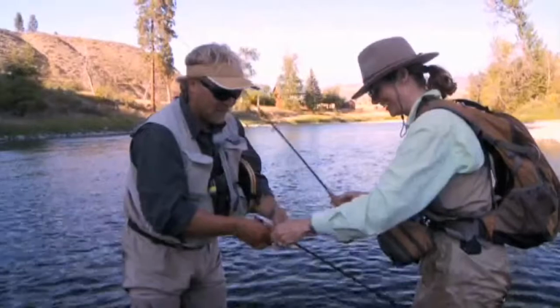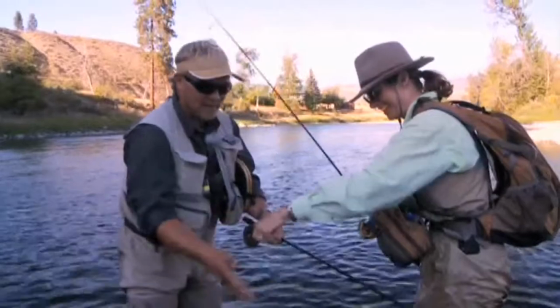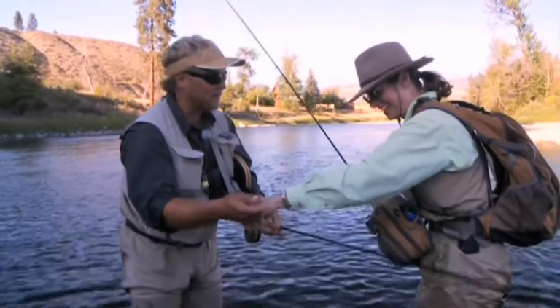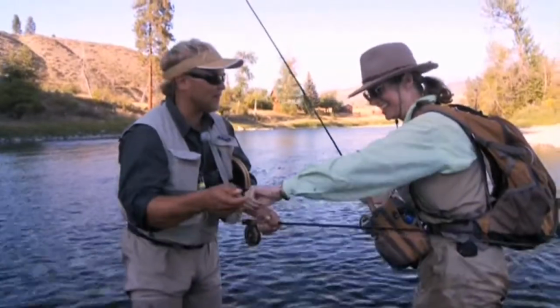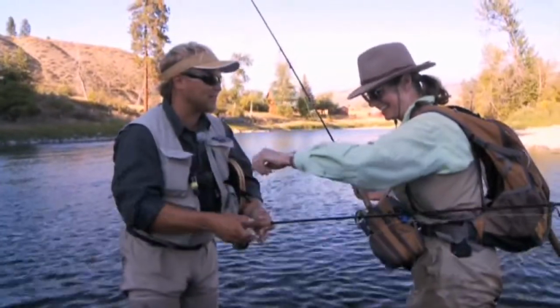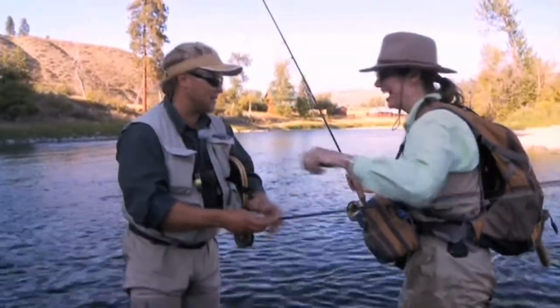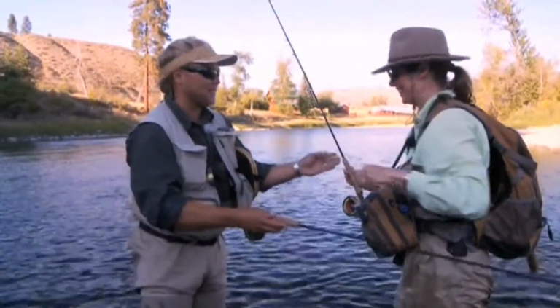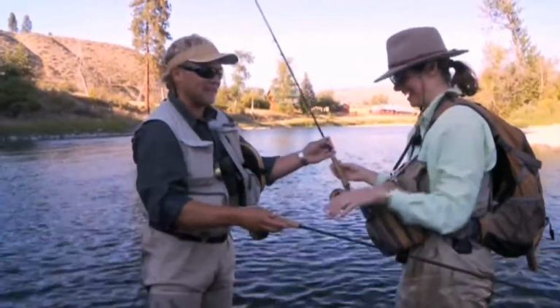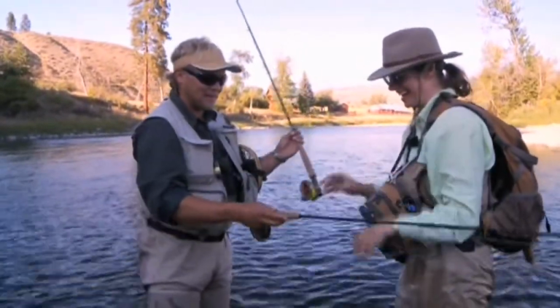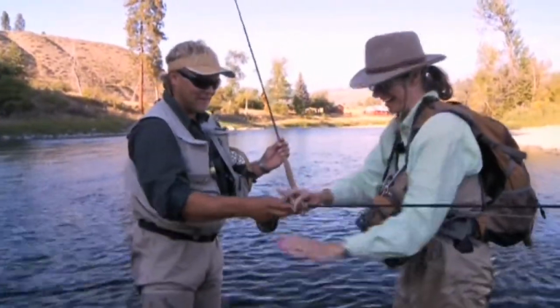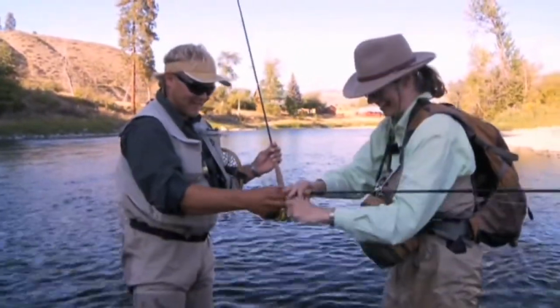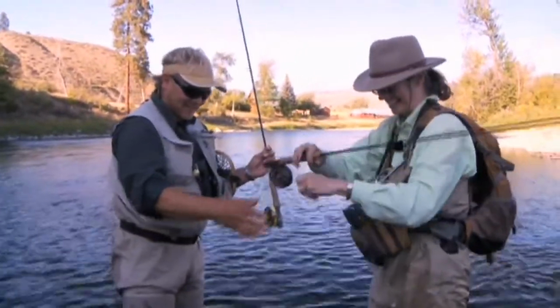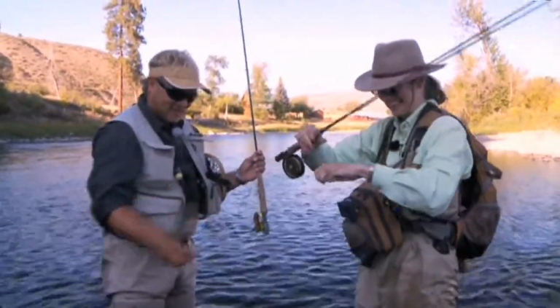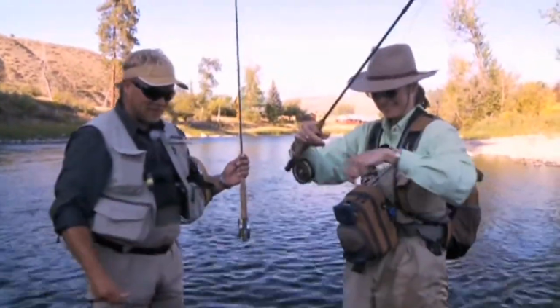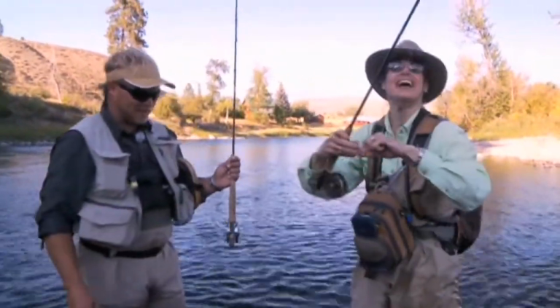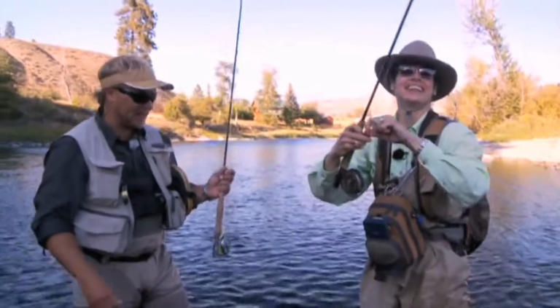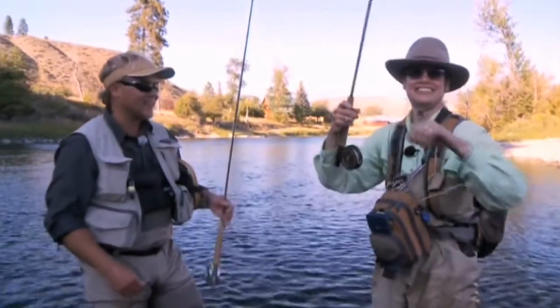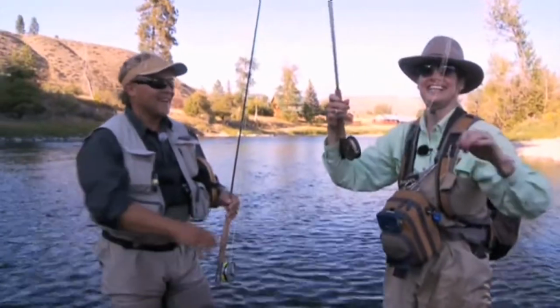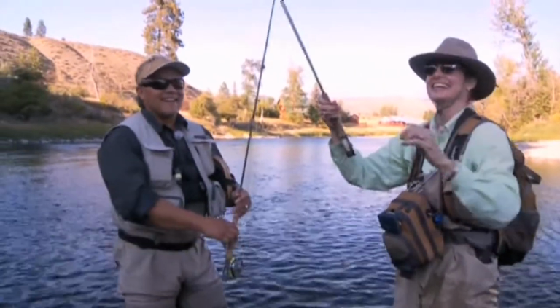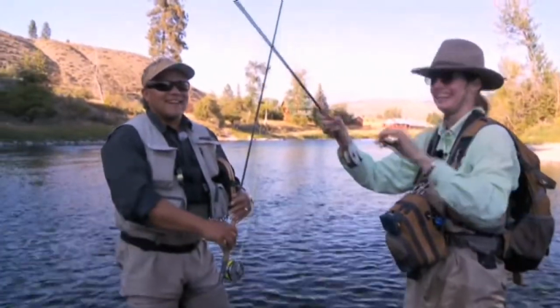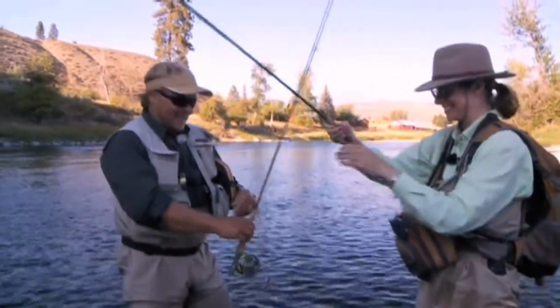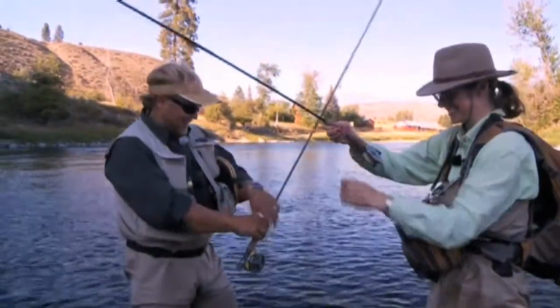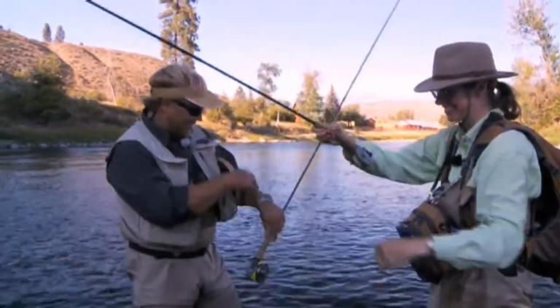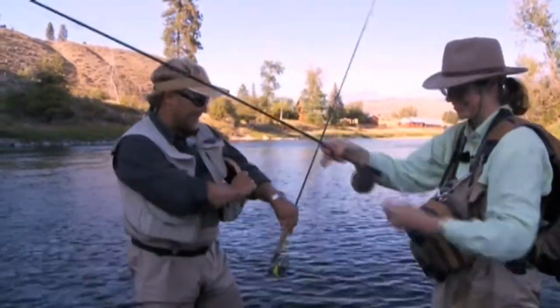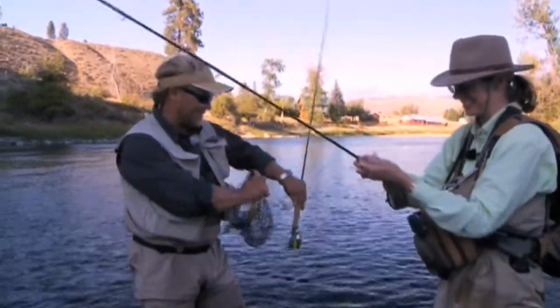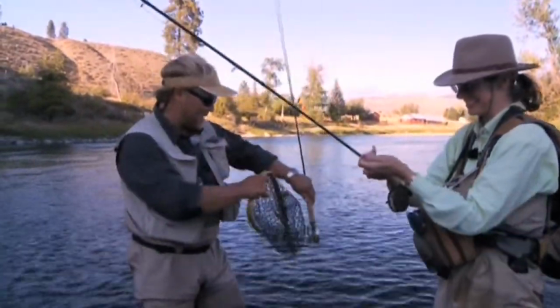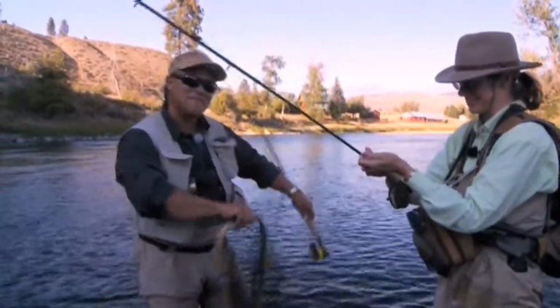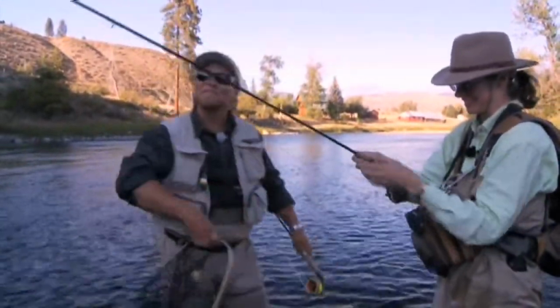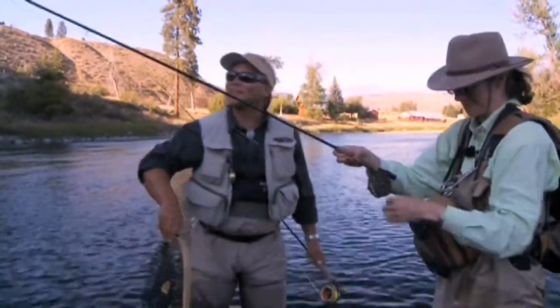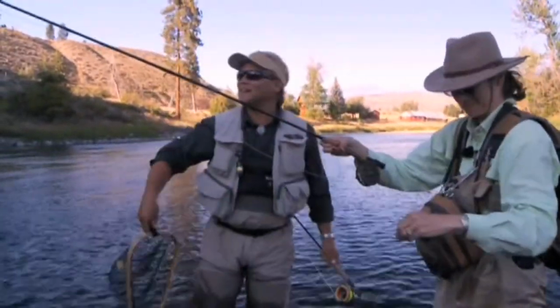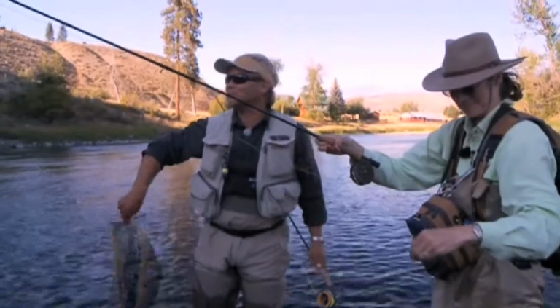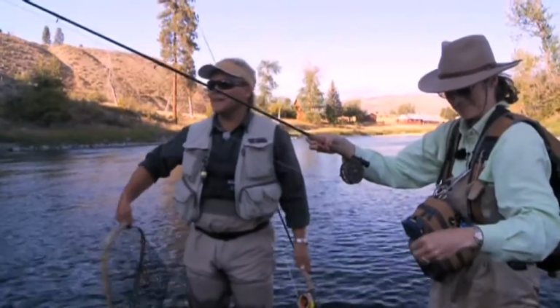Well, I think we found a magic stick here, so let's keep working with it. What a beautiful fish. Oh, that was dandy. Just as the sun's going over the hill, that's just amazing. Good timing.